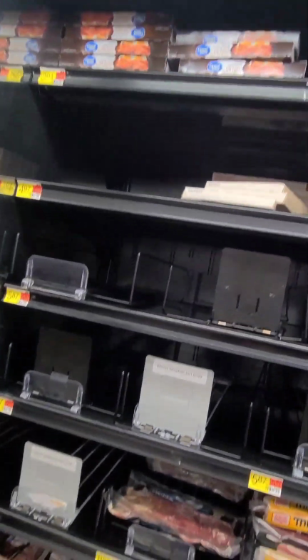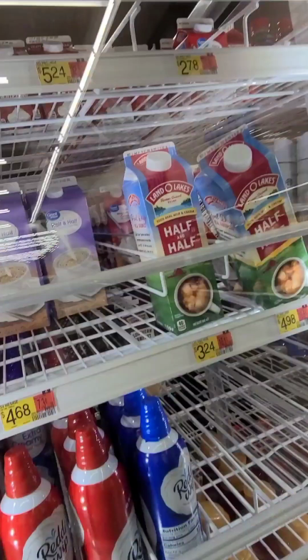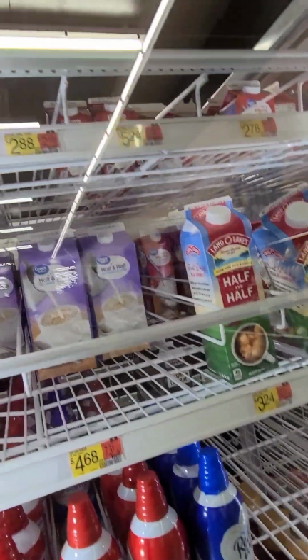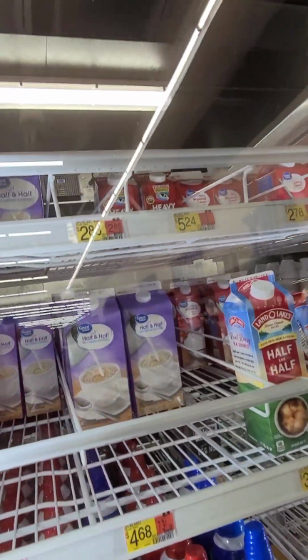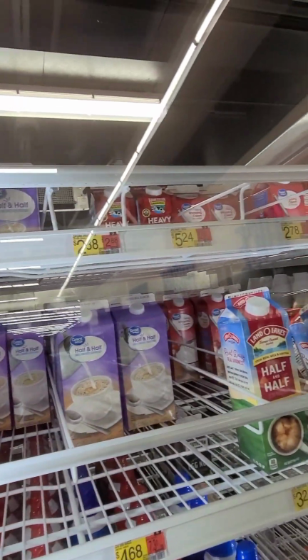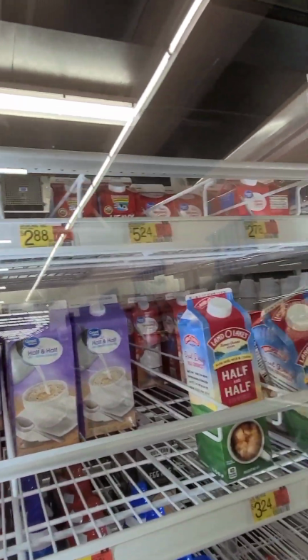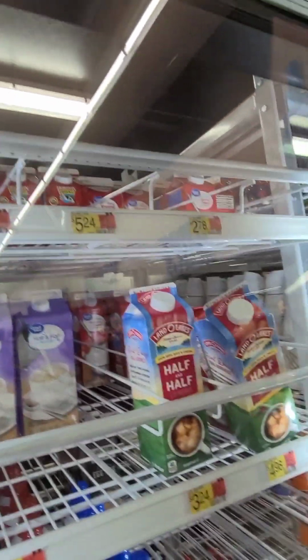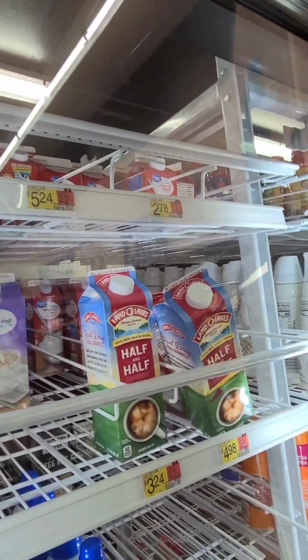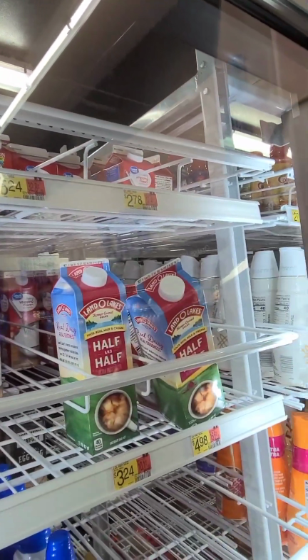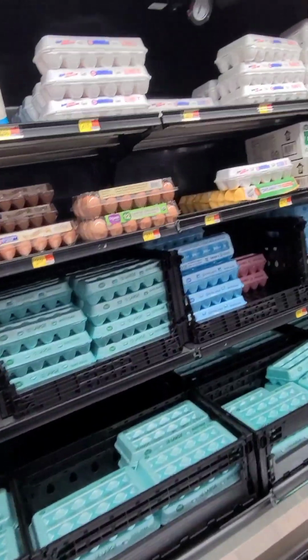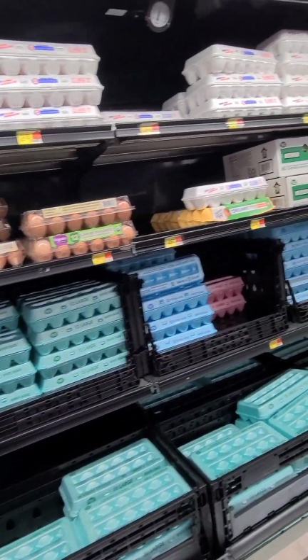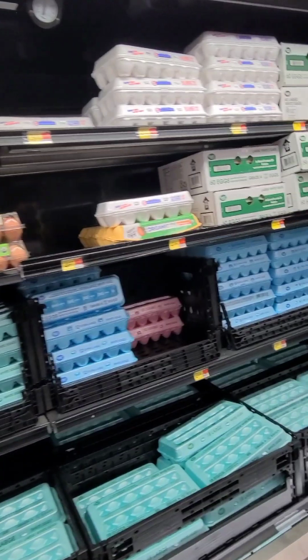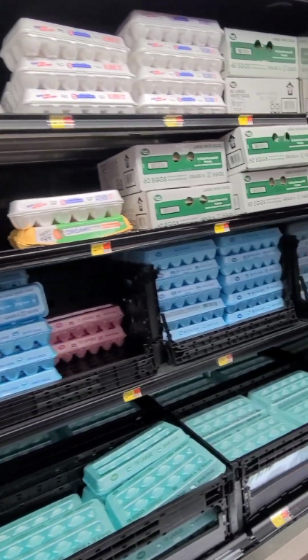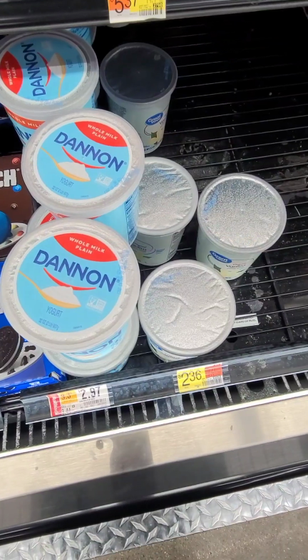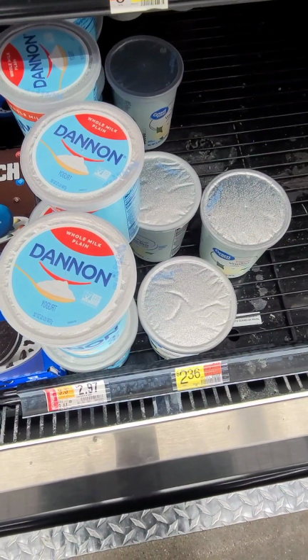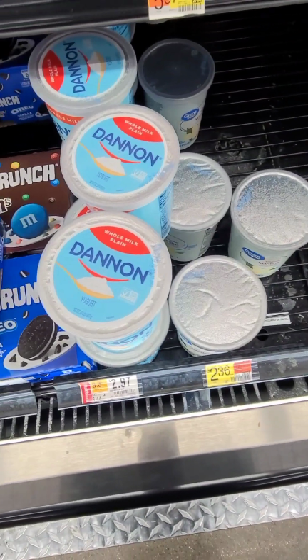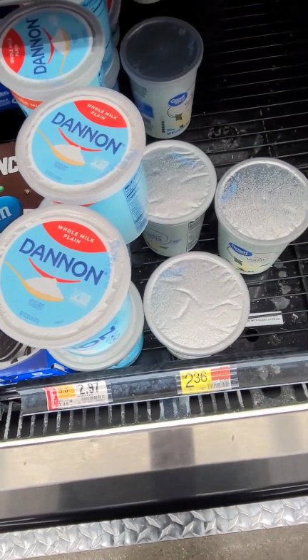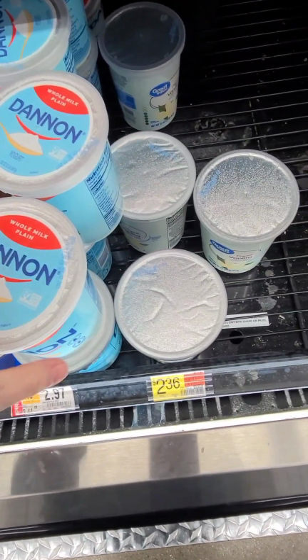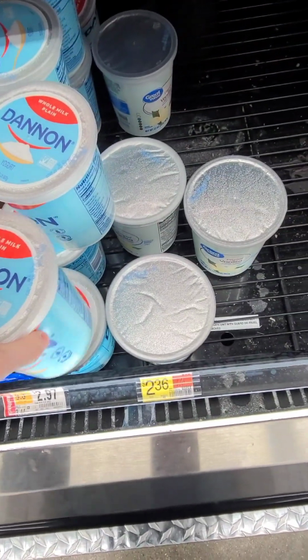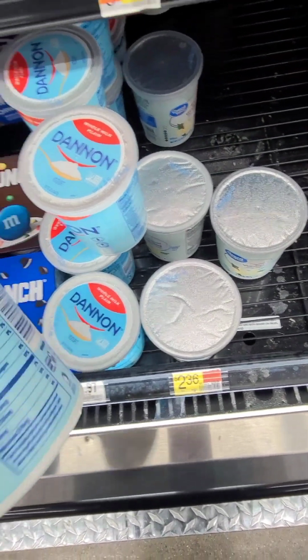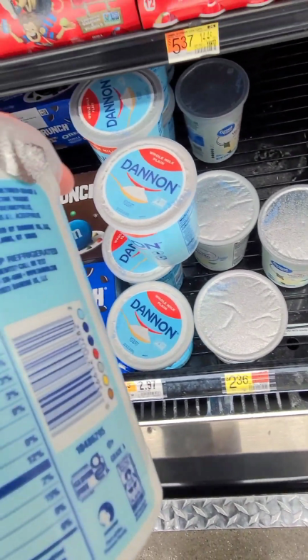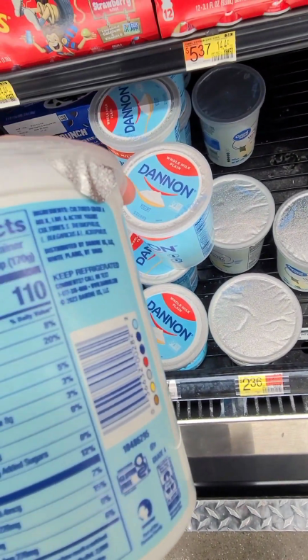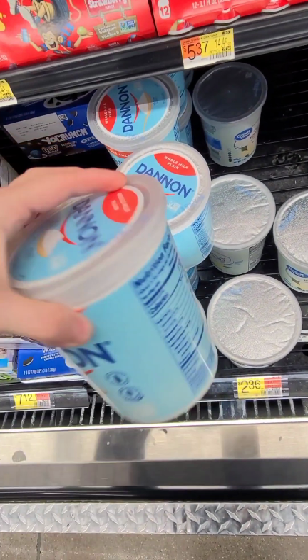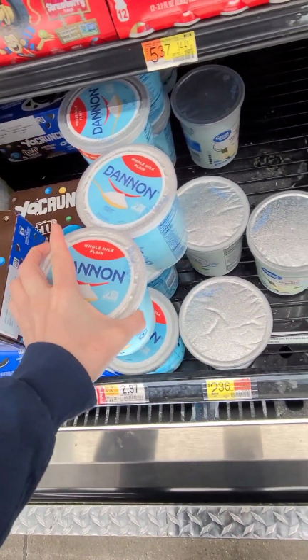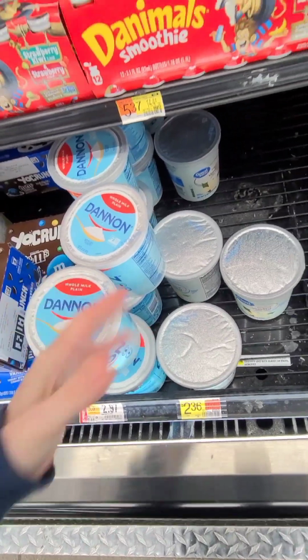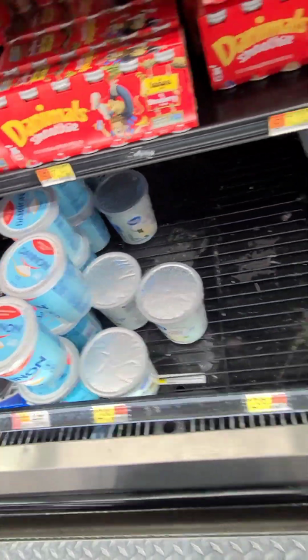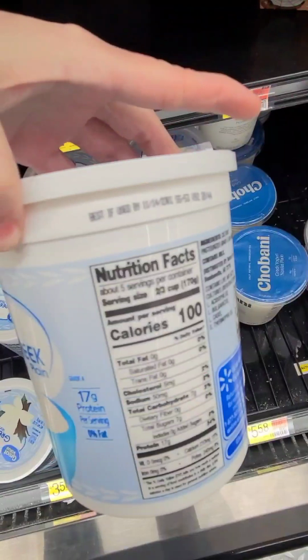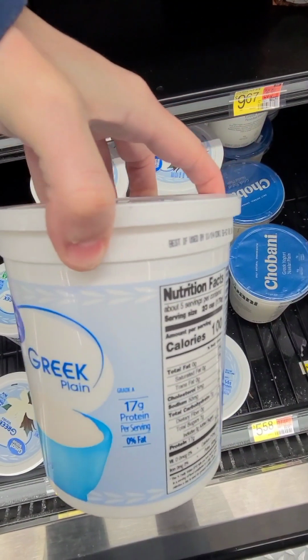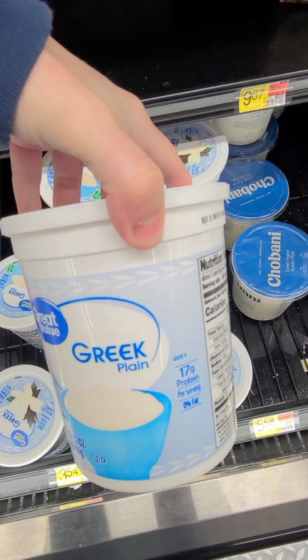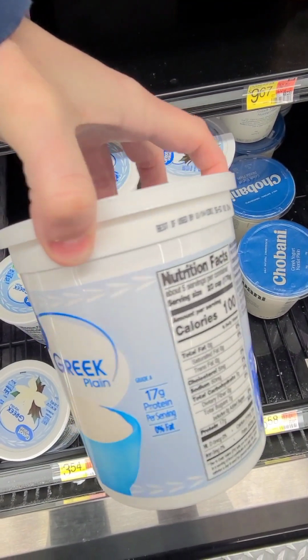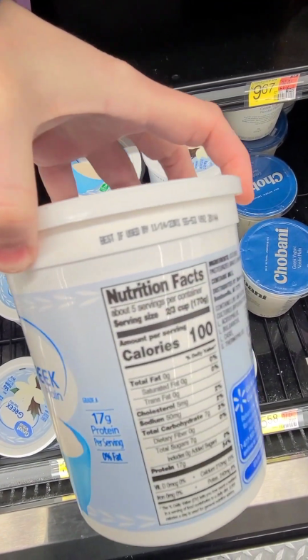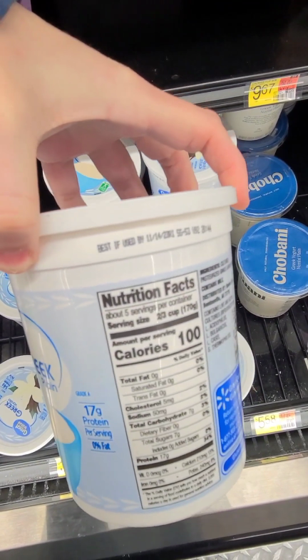Bacon — check the labels, some are higher carbs than others. We love half and half and heavy cream for cooking. Eggs — but we raise our own eggs. I love Greek yogurt, I love plain yogurt, but that's got eight carbs.